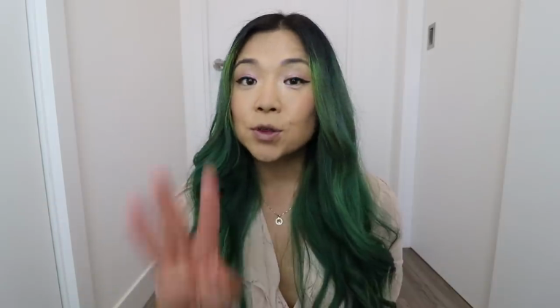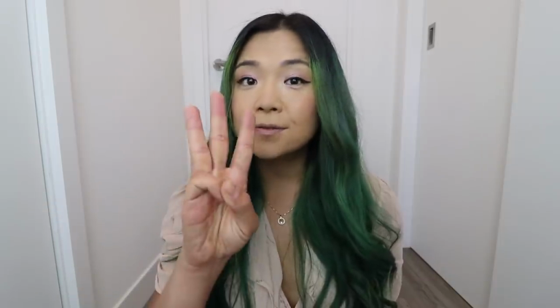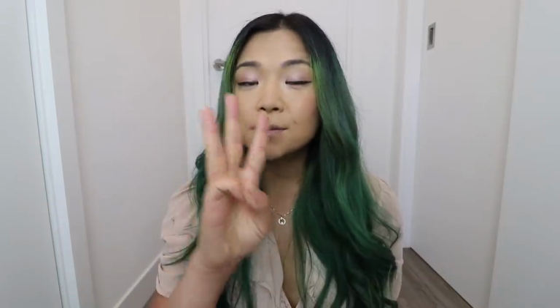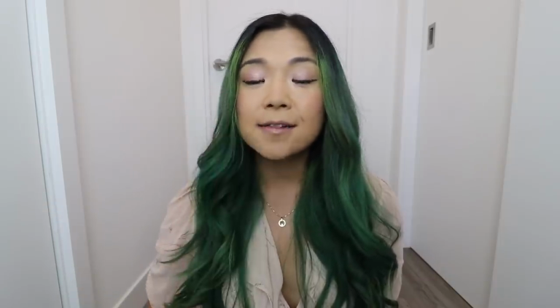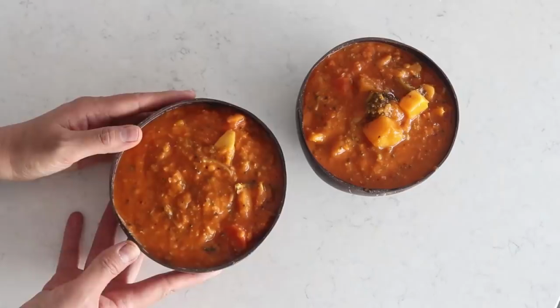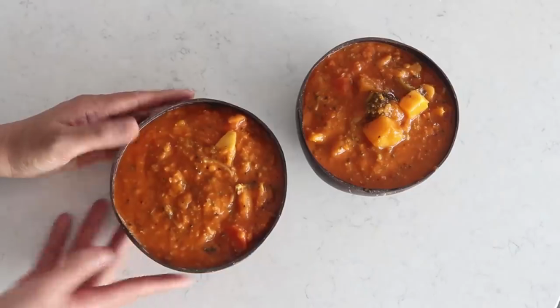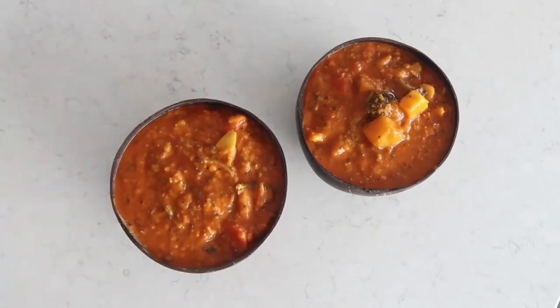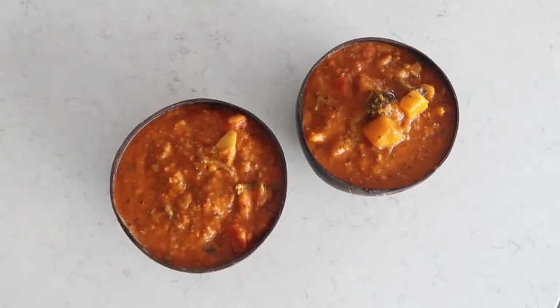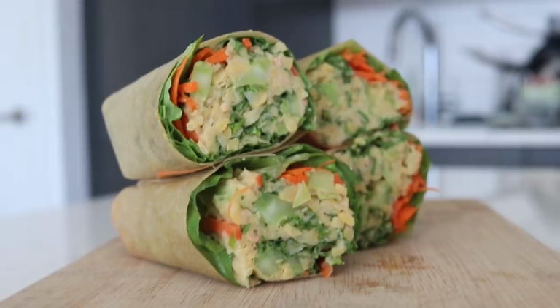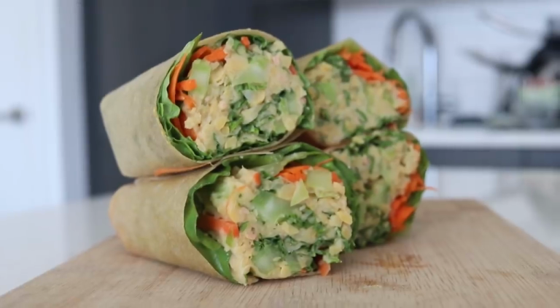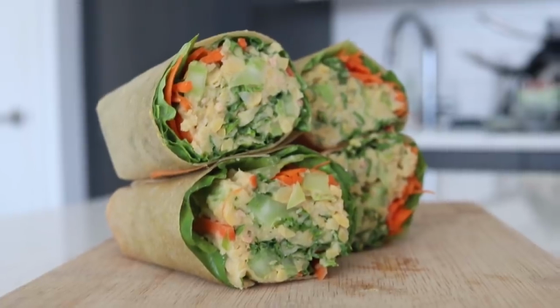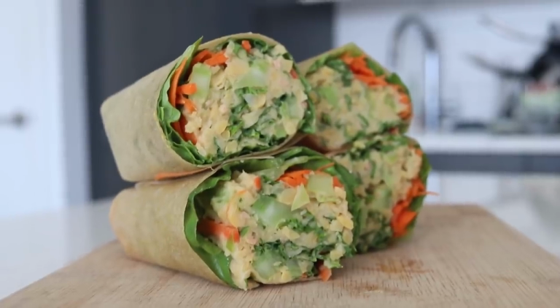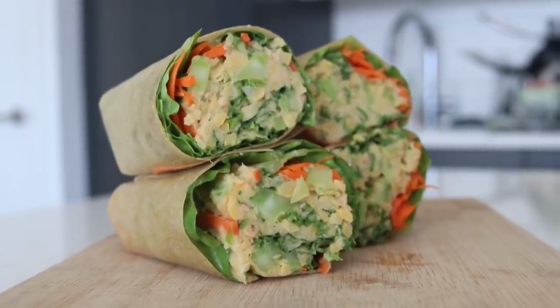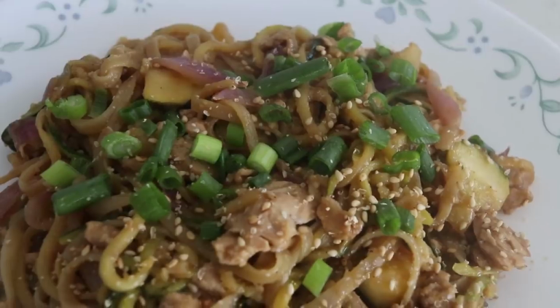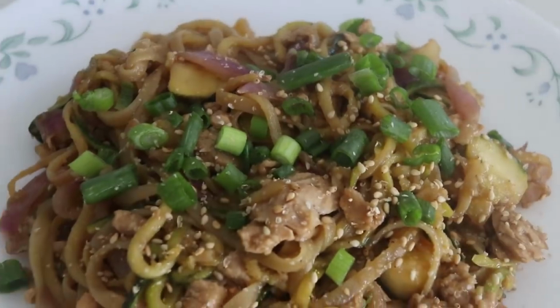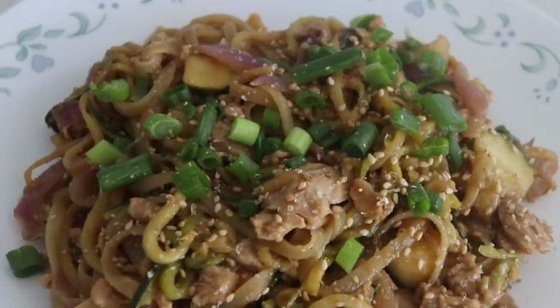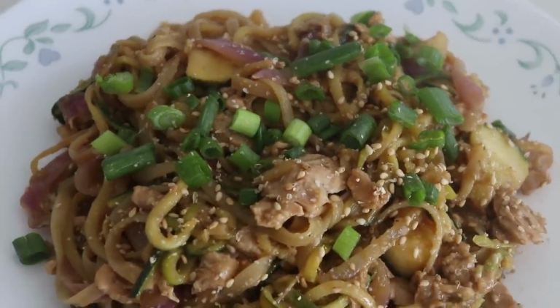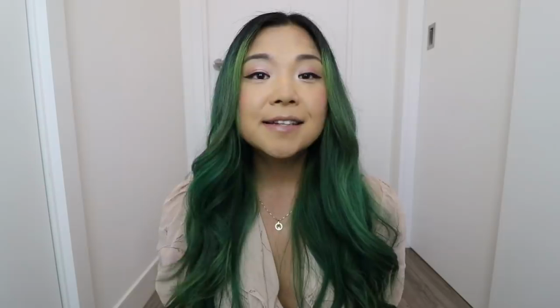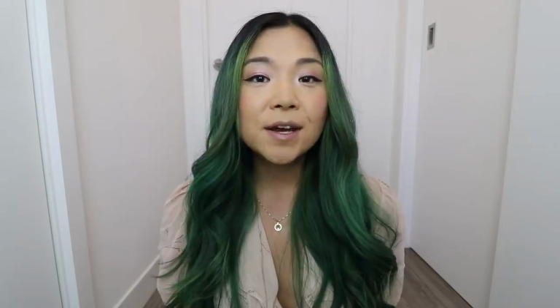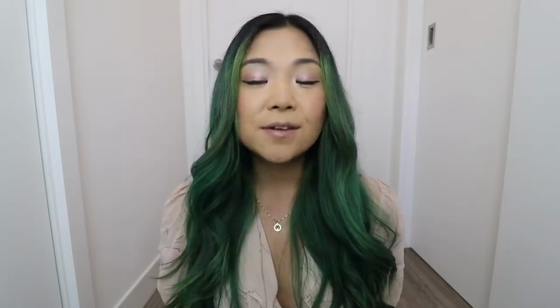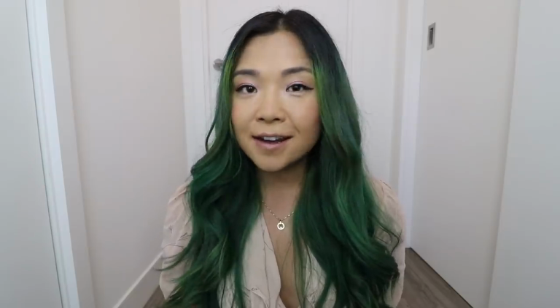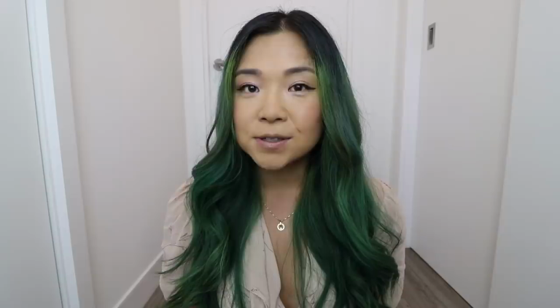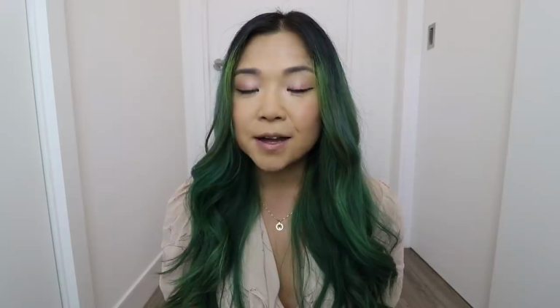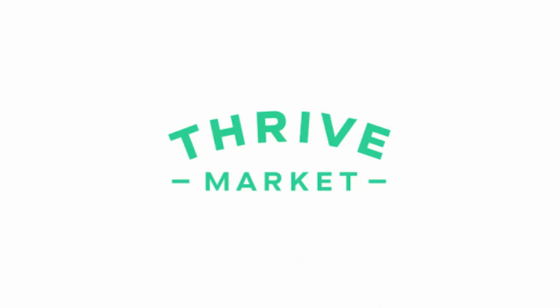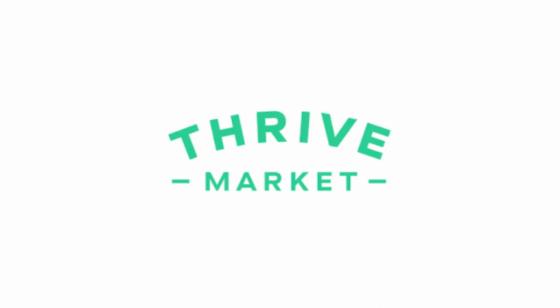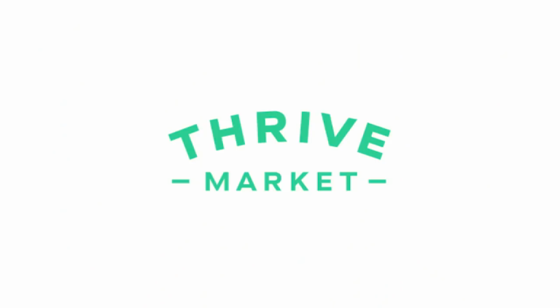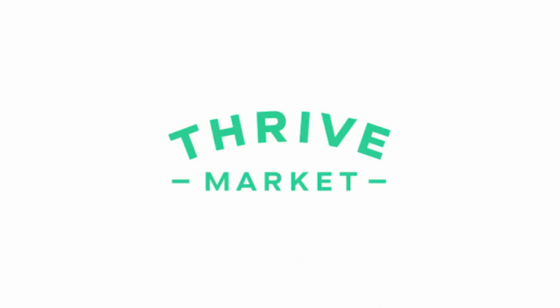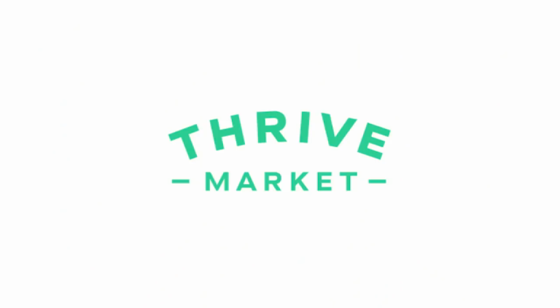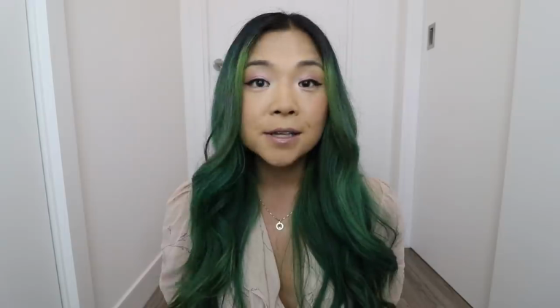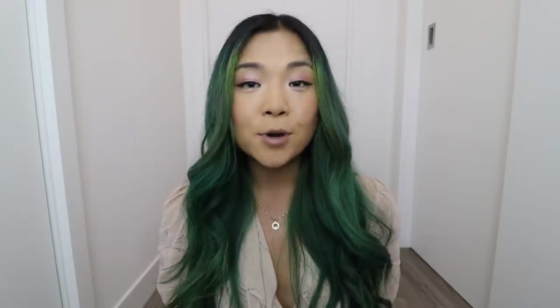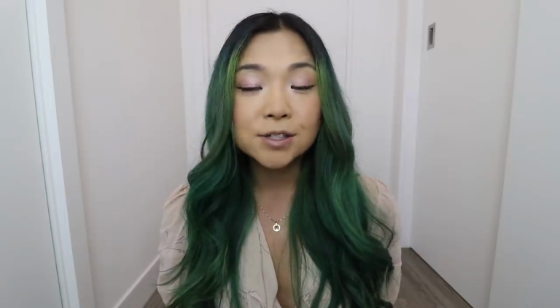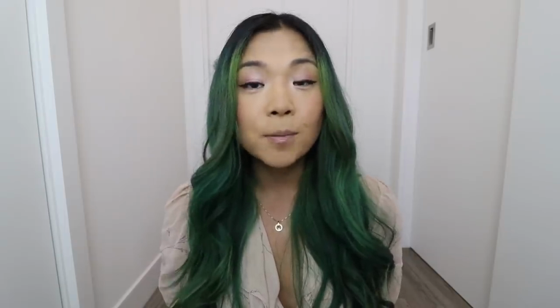Today's video is very kindly sponsored by Thrive Market, and I'm going to be using a bunch of their products to help me make my delicious recipes.